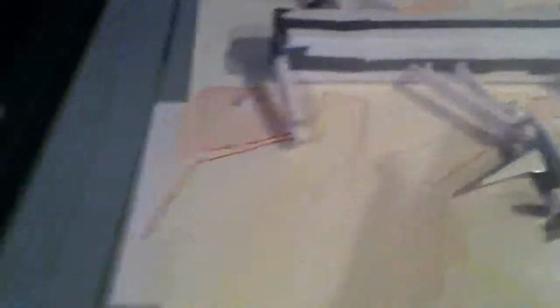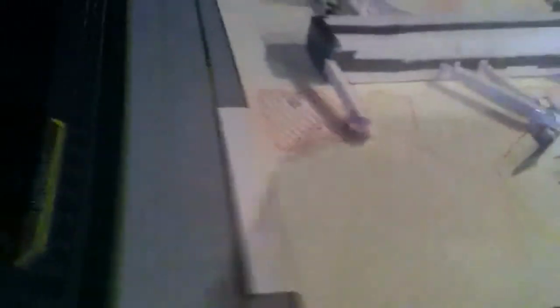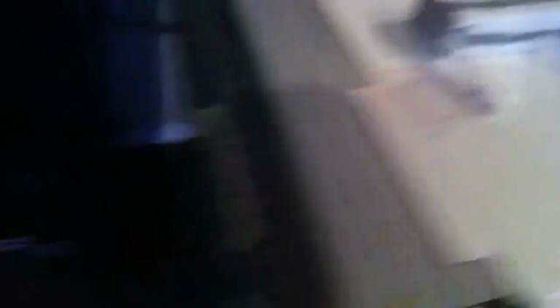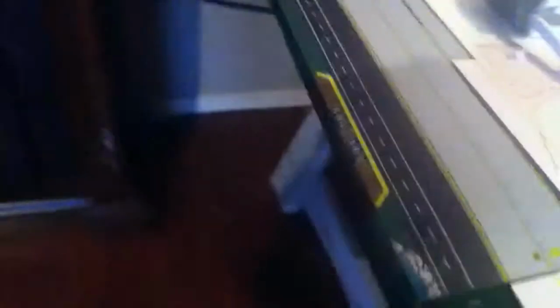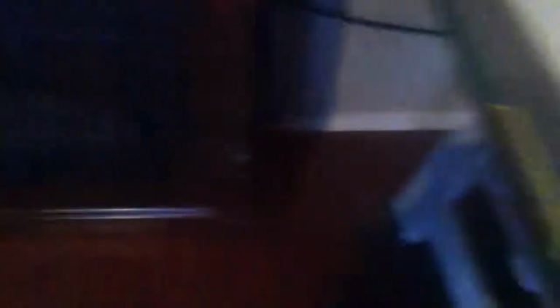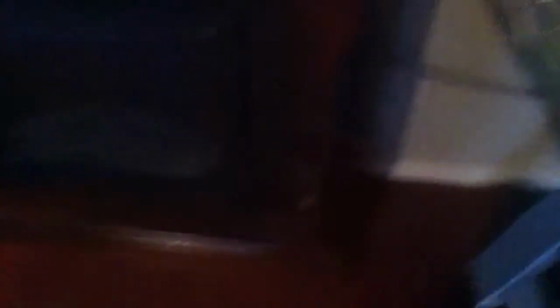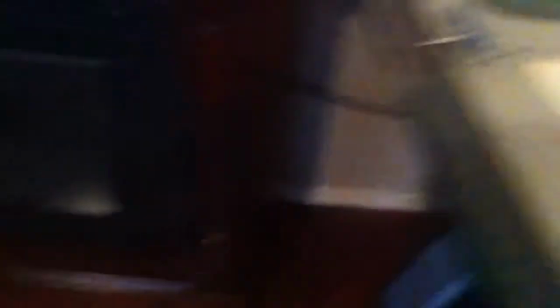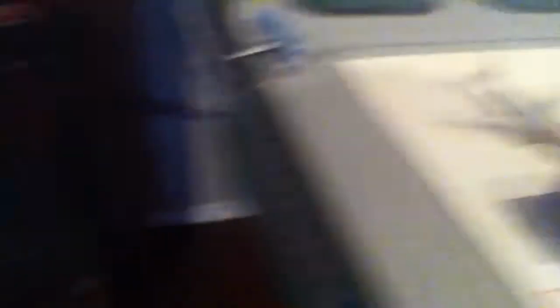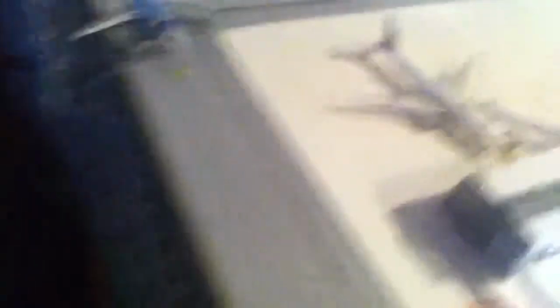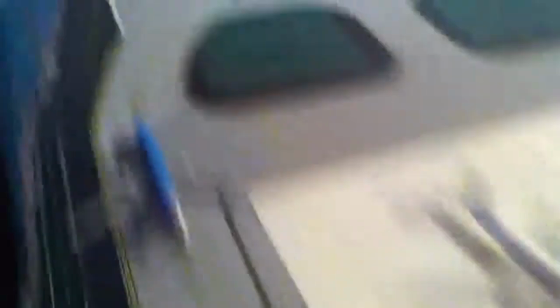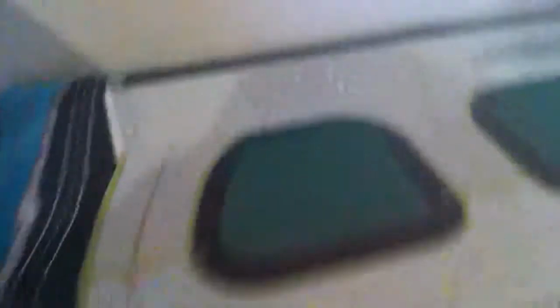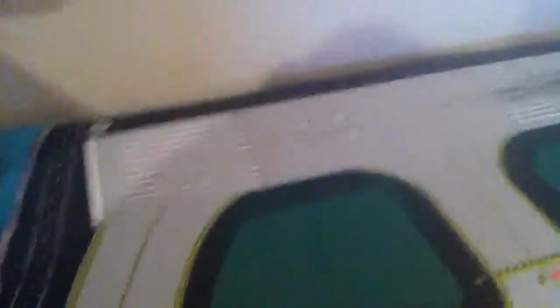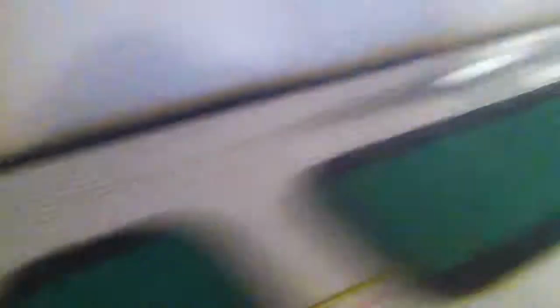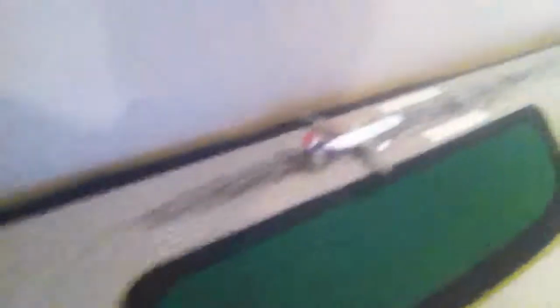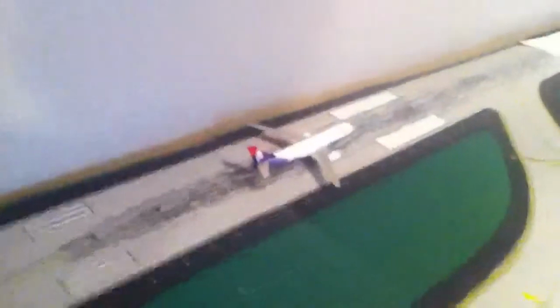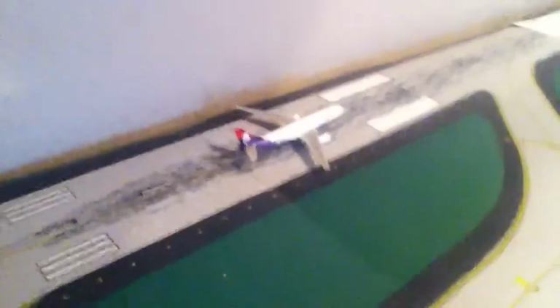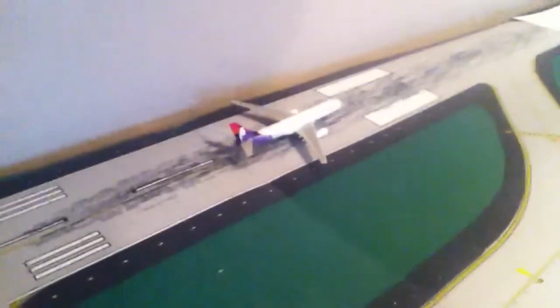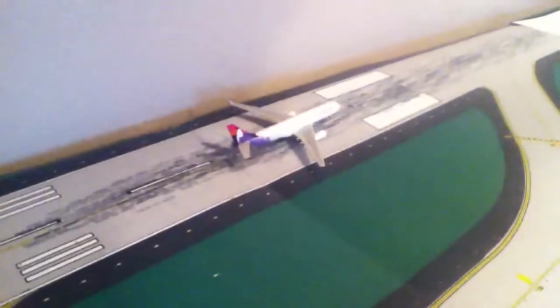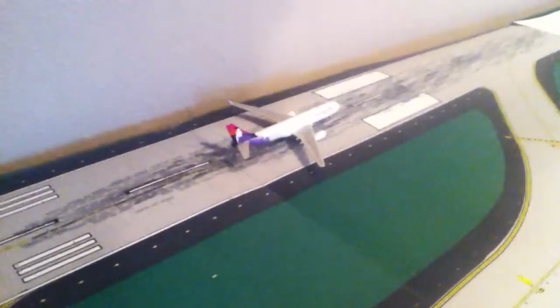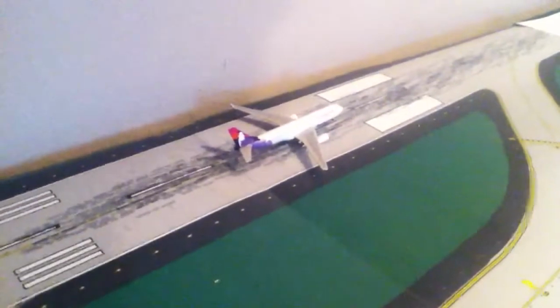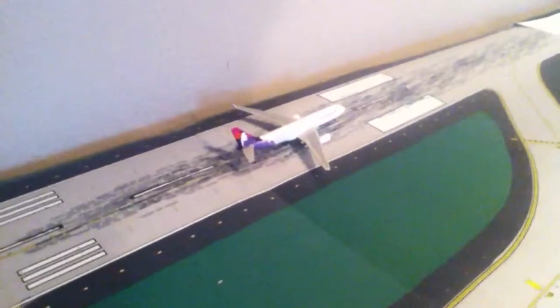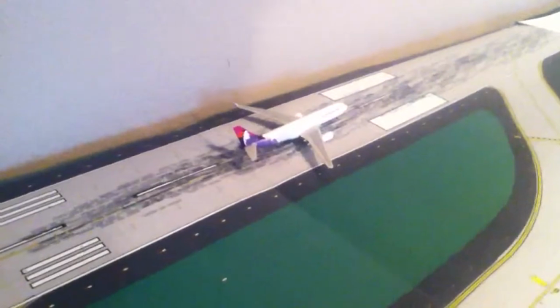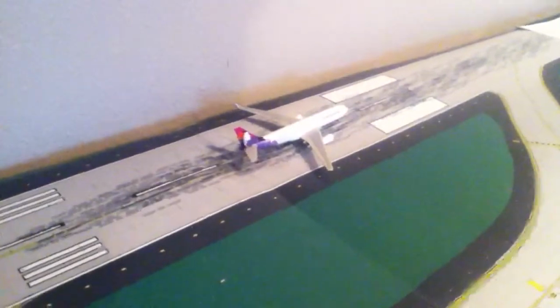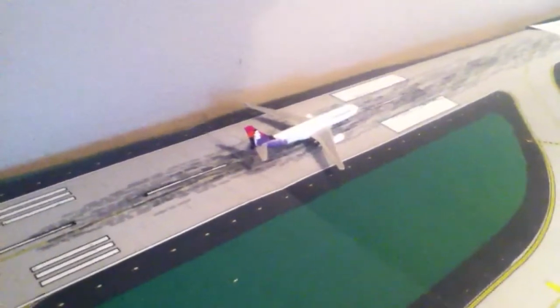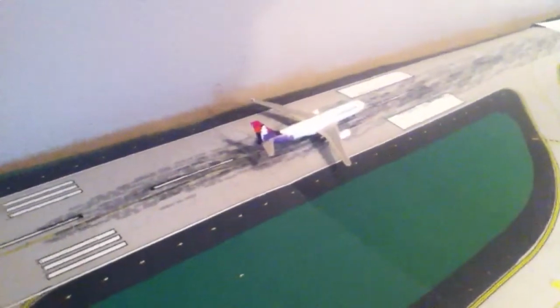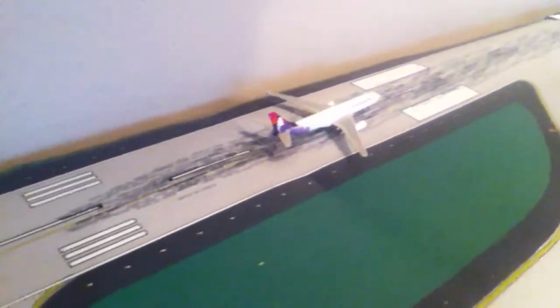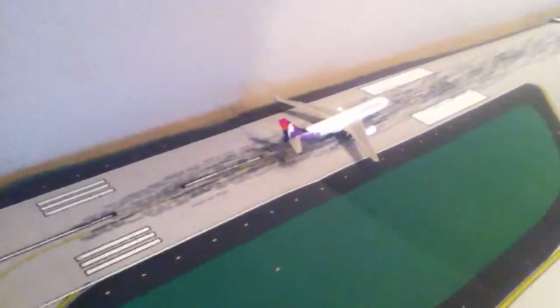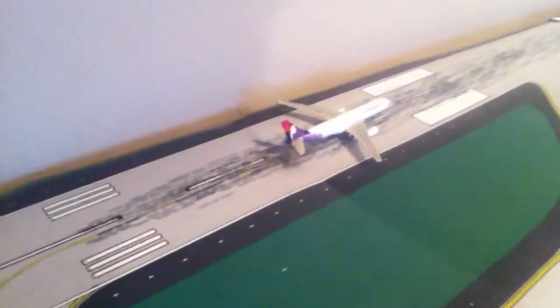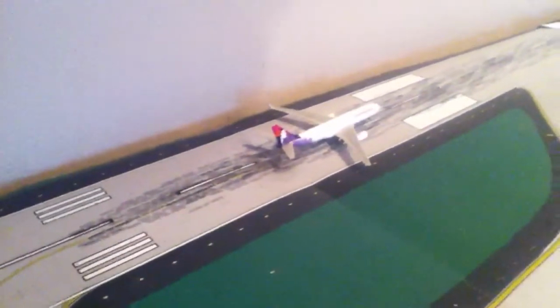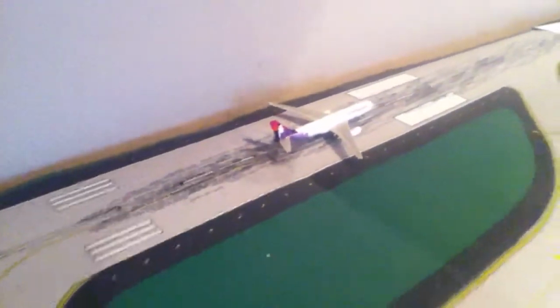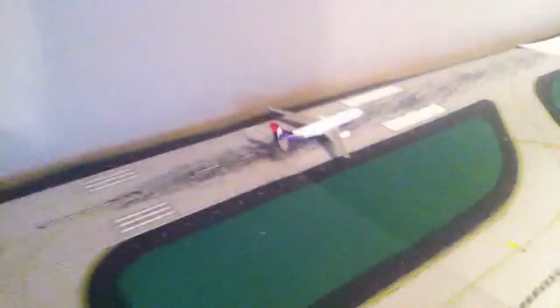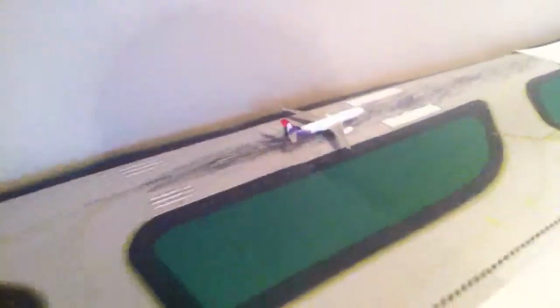Start of the update. Arriving at runway 27, Hawaiian A330-200, just arrived from Honolulu, Hawaii.